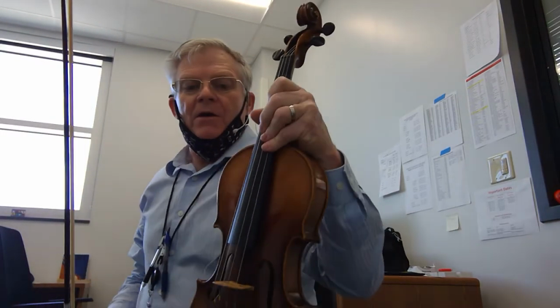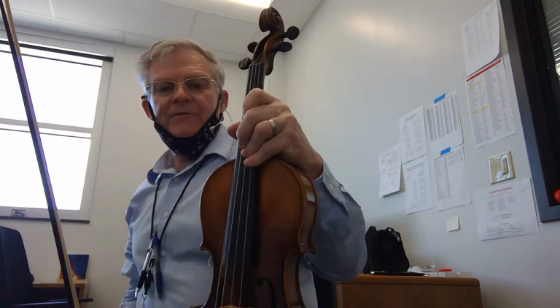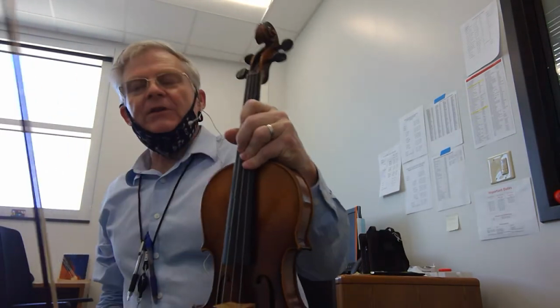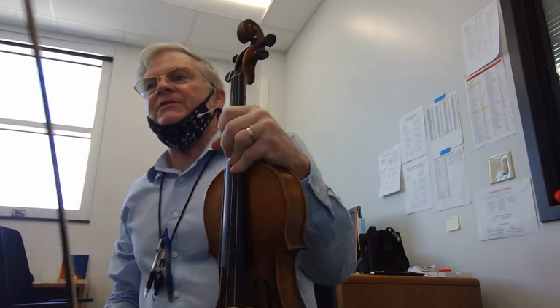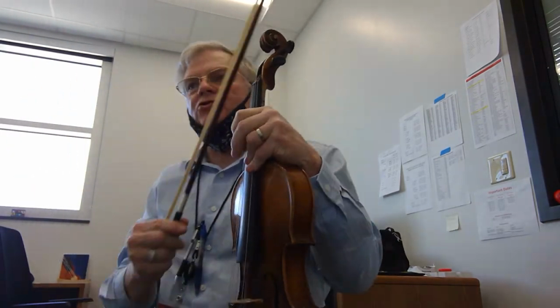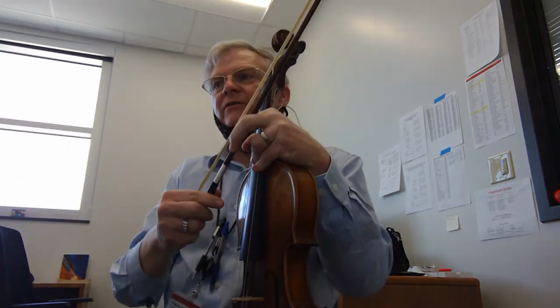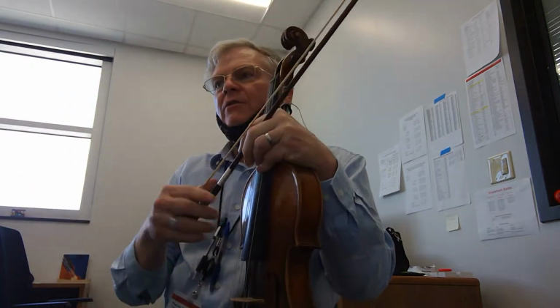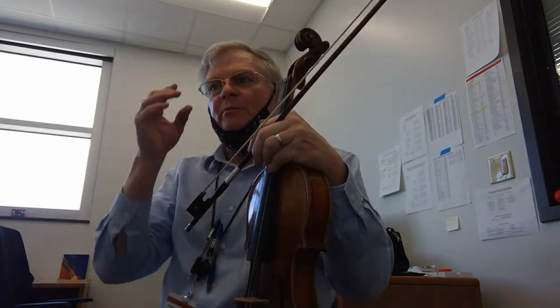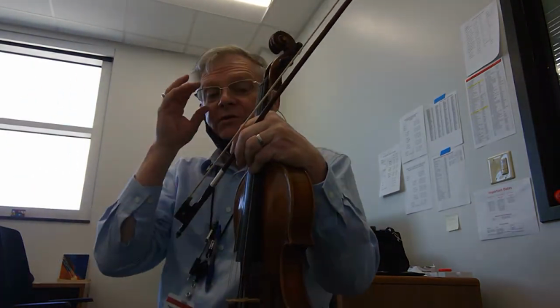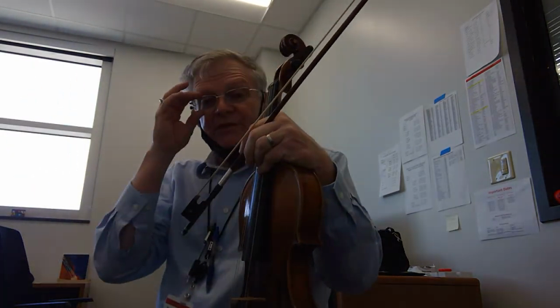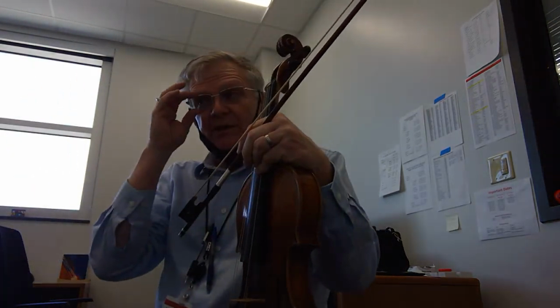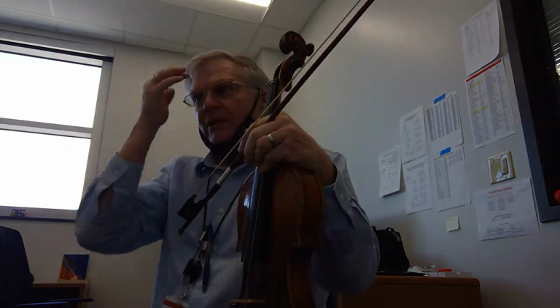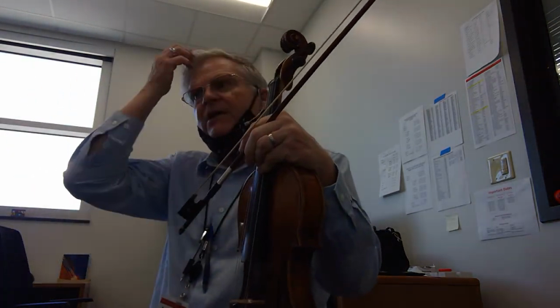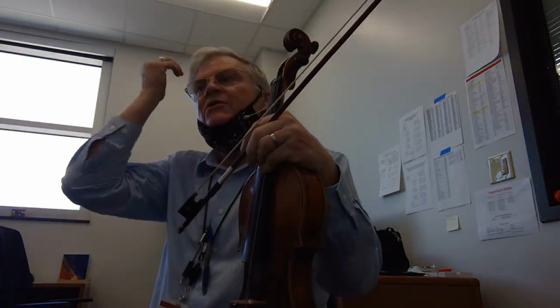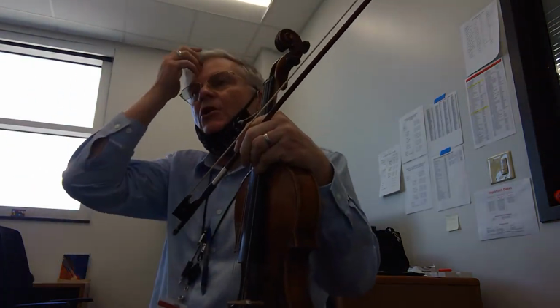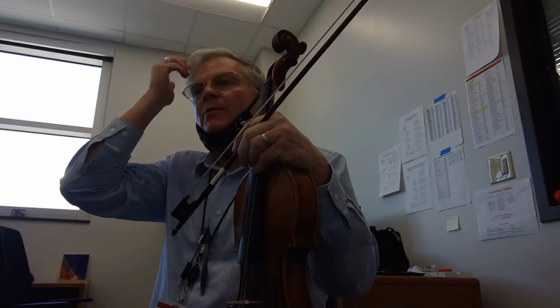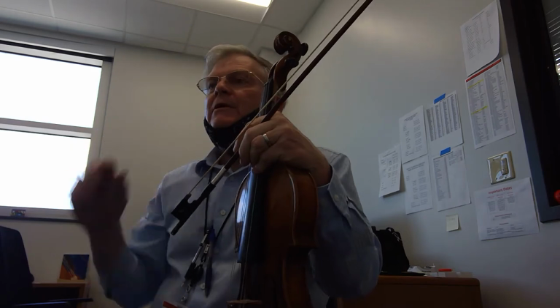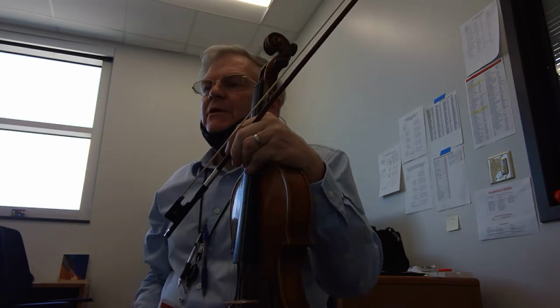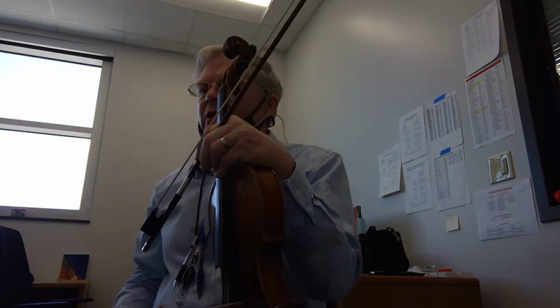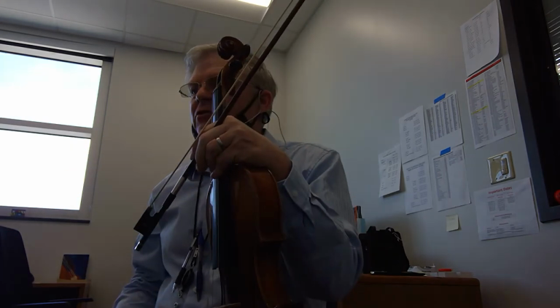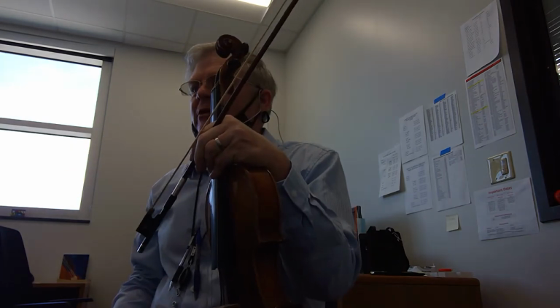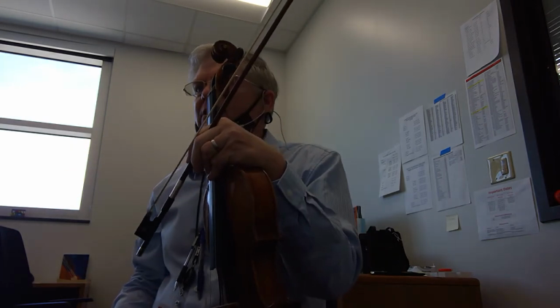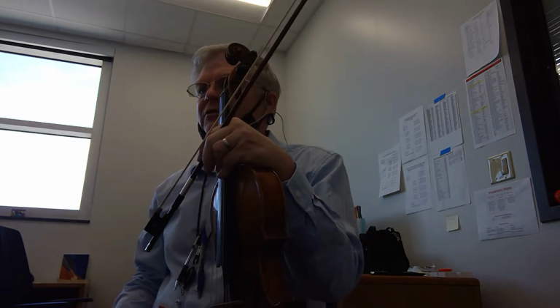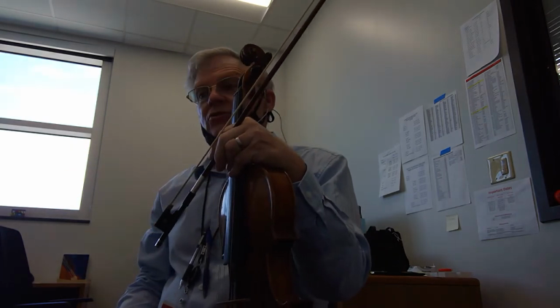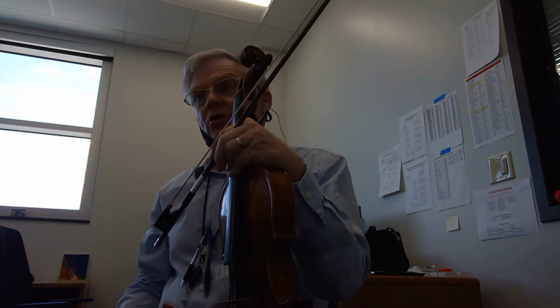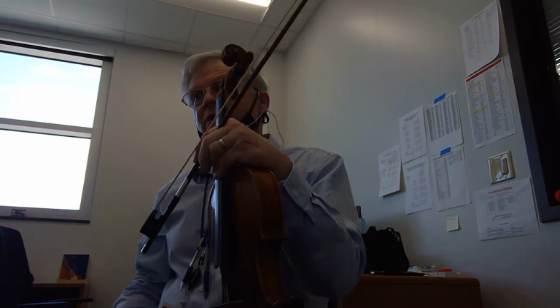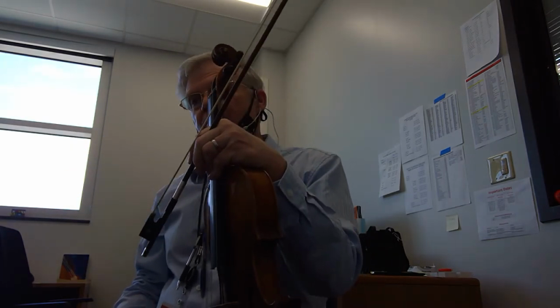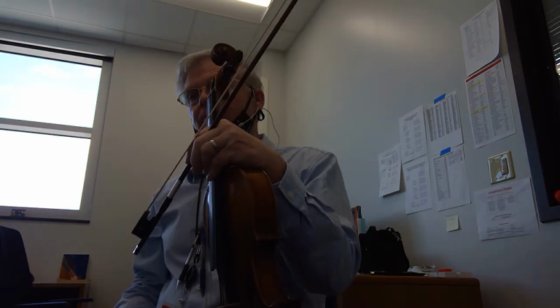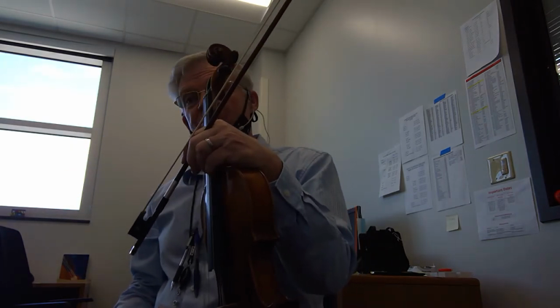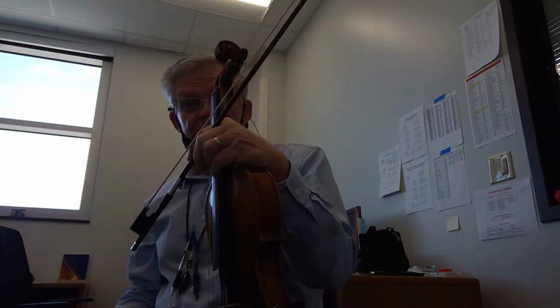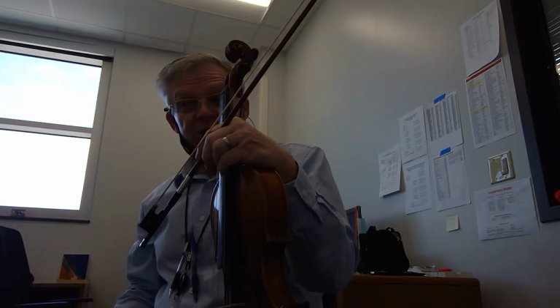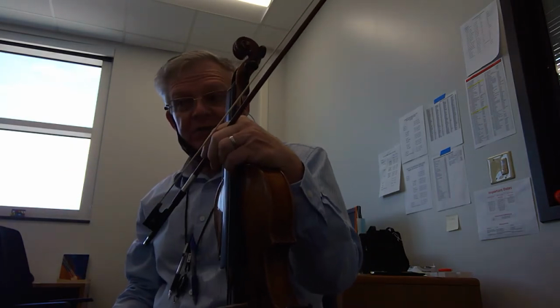This is our training video for Boots and Saddle by Keith Sharp. We have two sharps in the key signature all the way through, which means we're in the key of D.